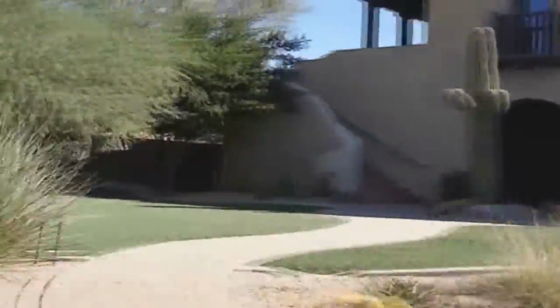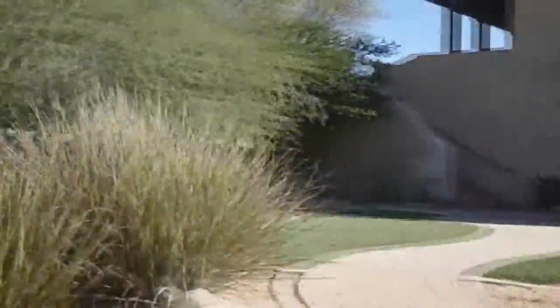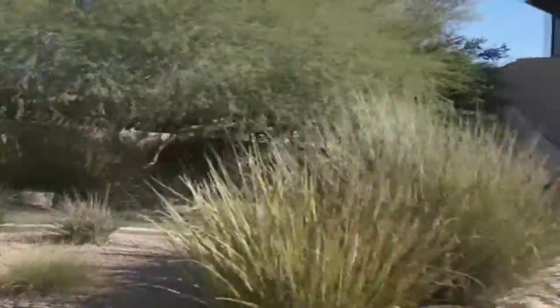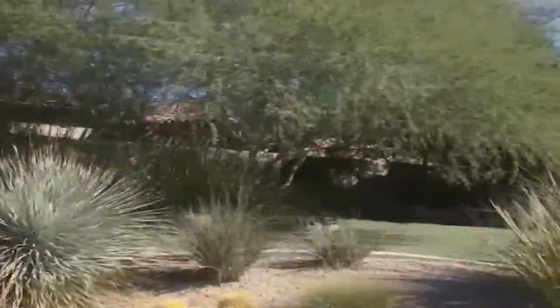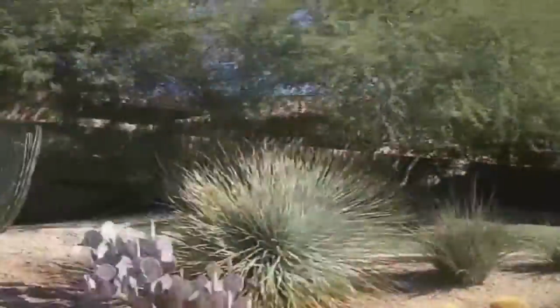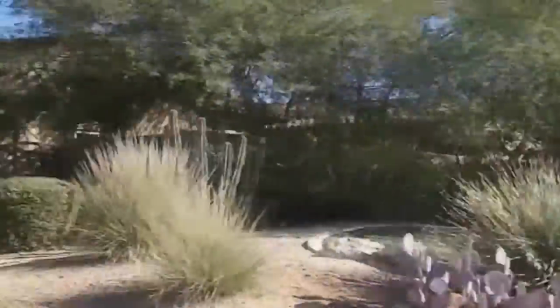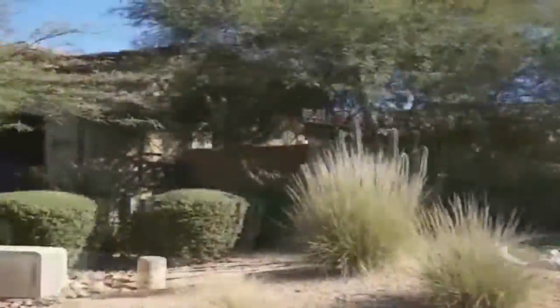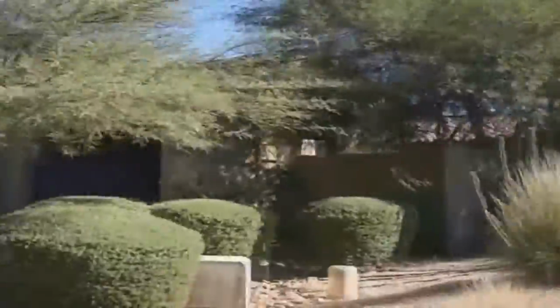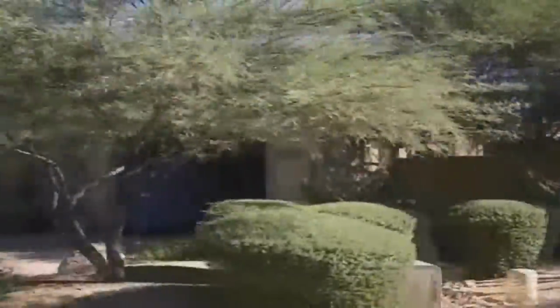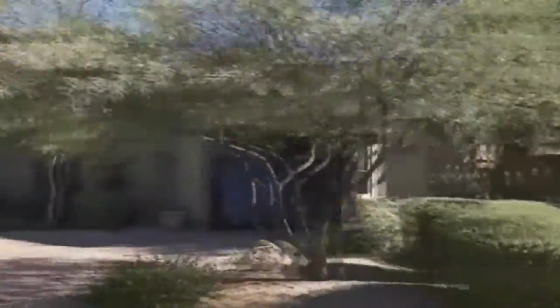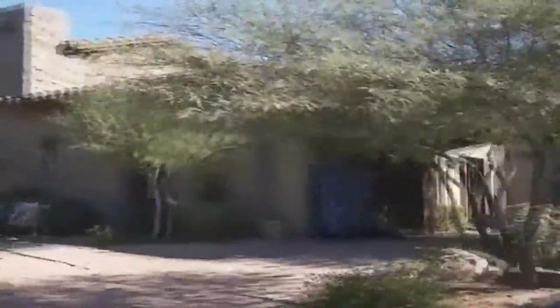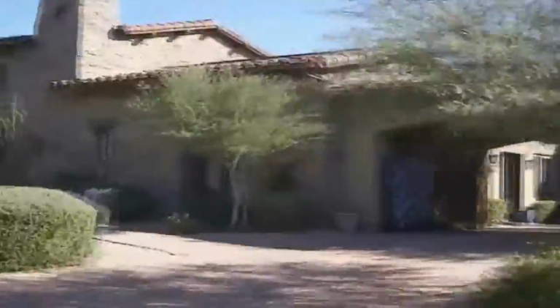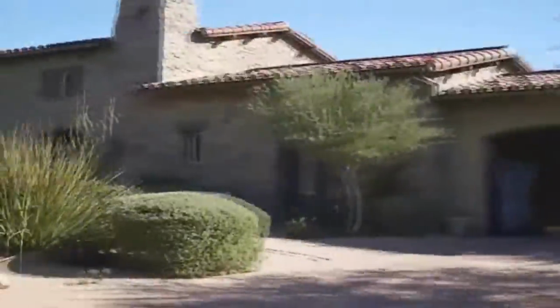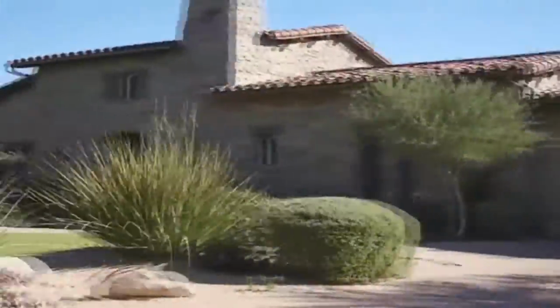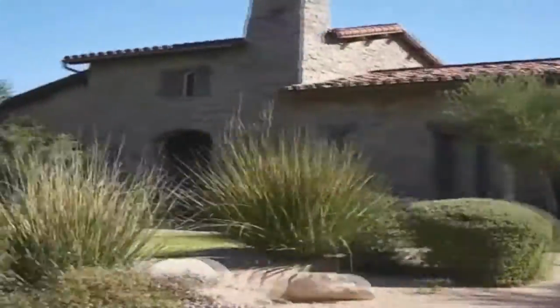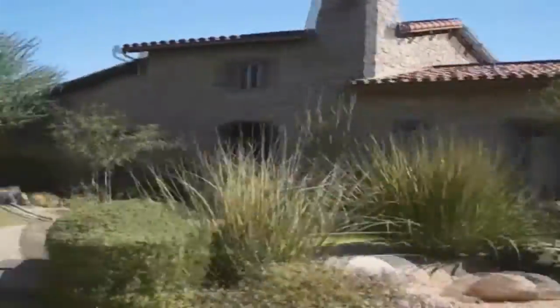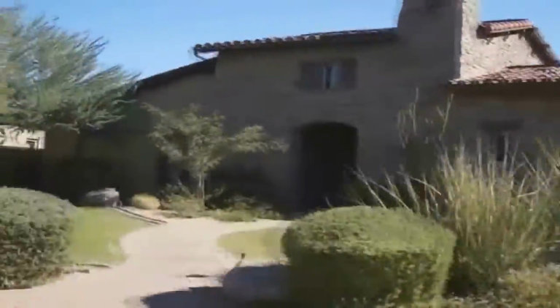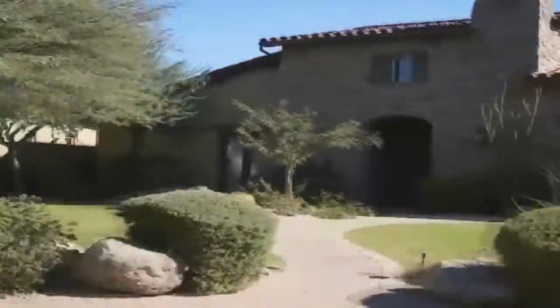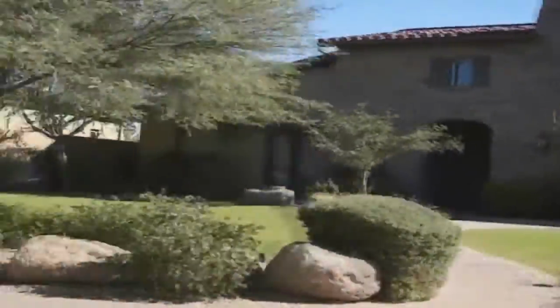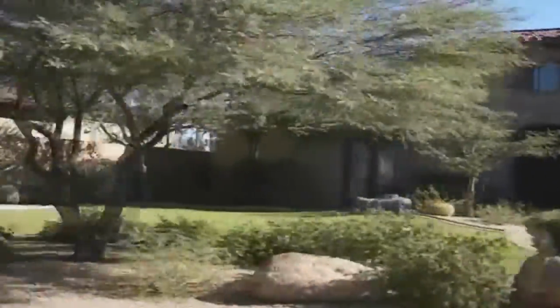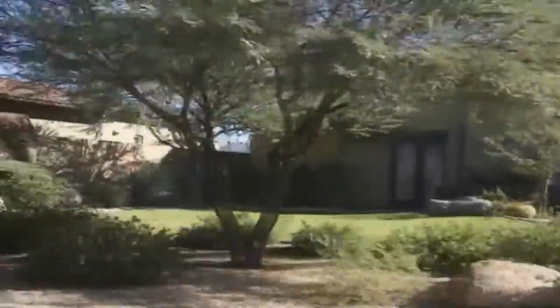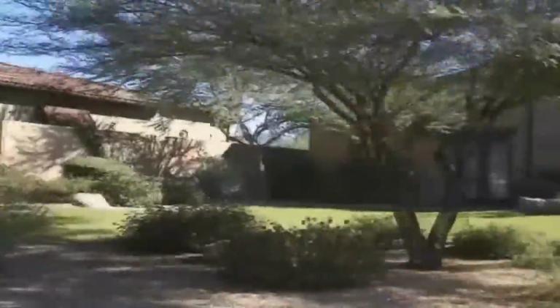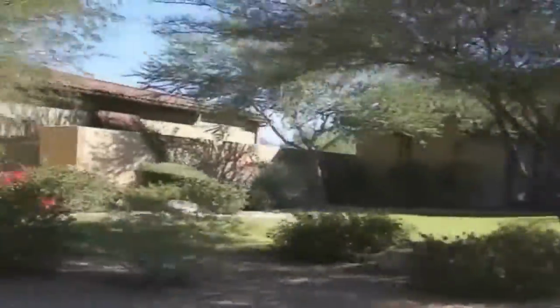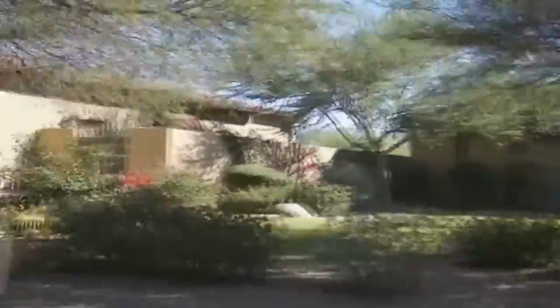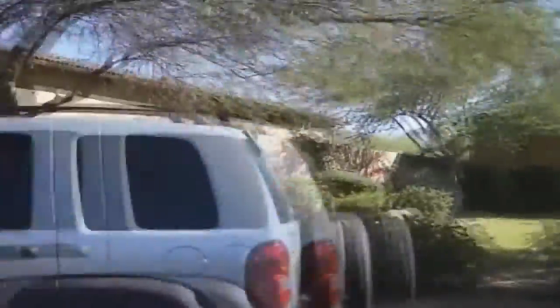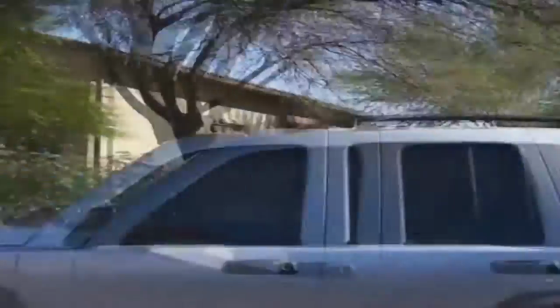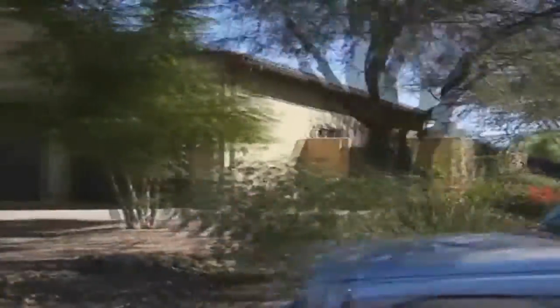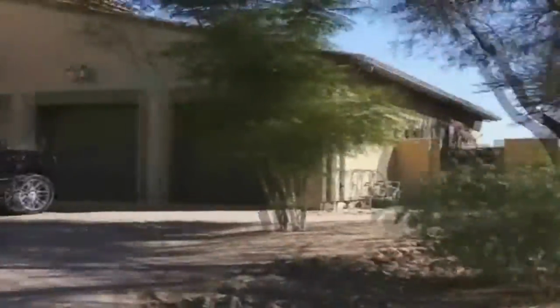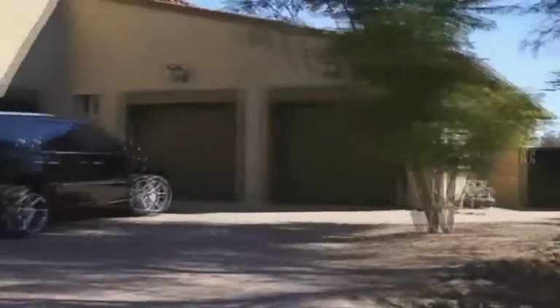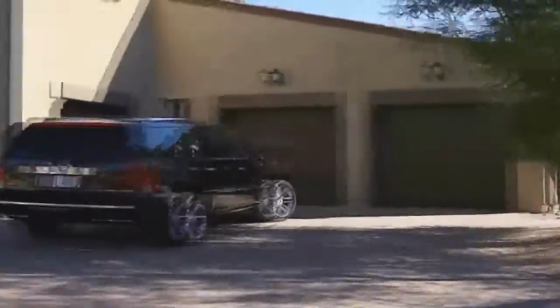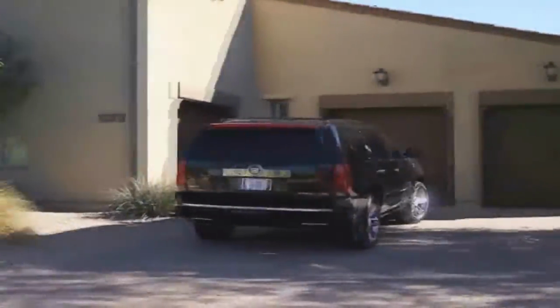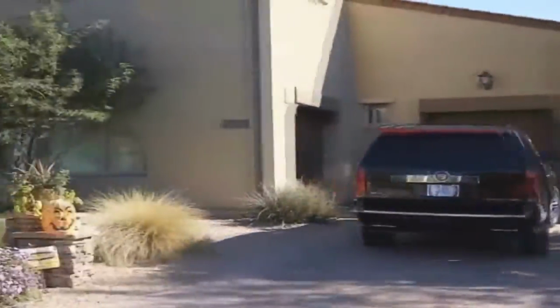Another little known fact is there's a walking trail that goes out the back side of the community that will lead you directly to the Greyhawk Clubhouse. So it's great on Wednesday nights when the clubhouse is doing their happy hours.